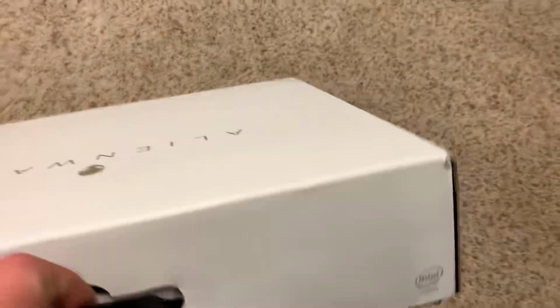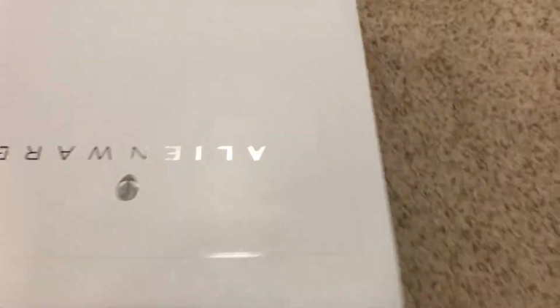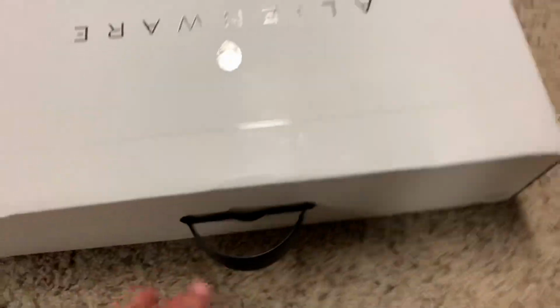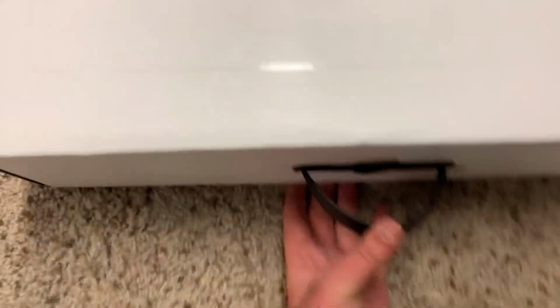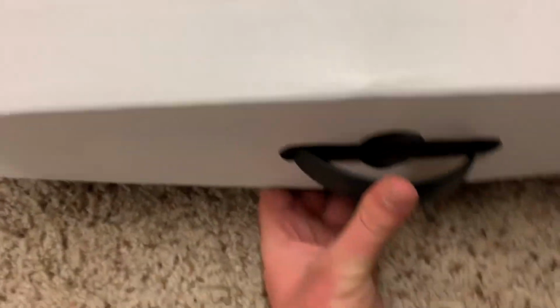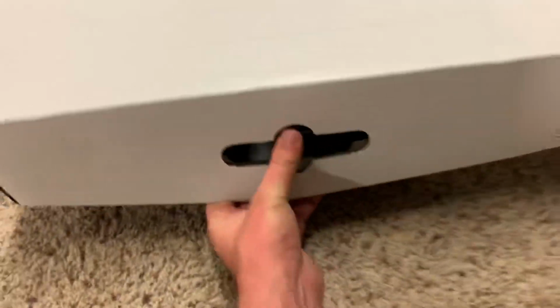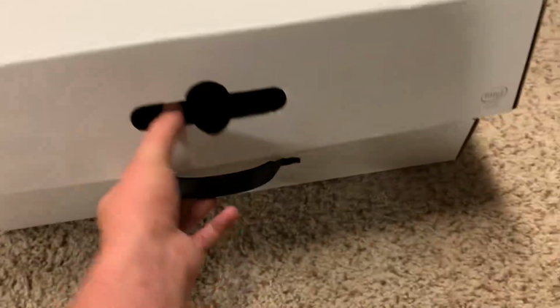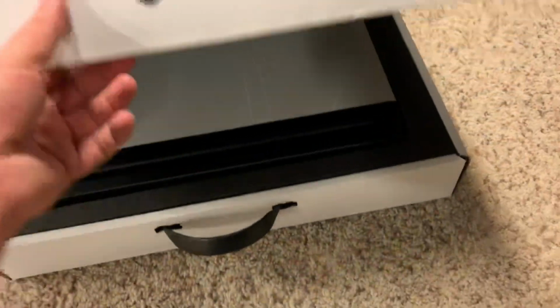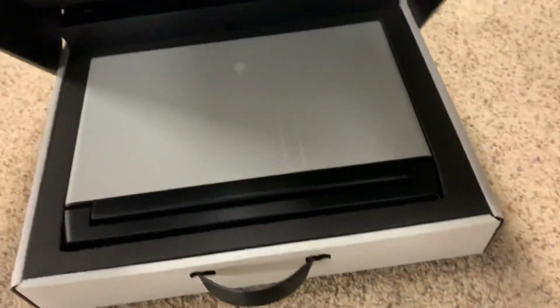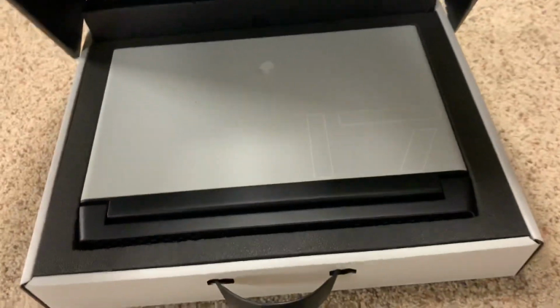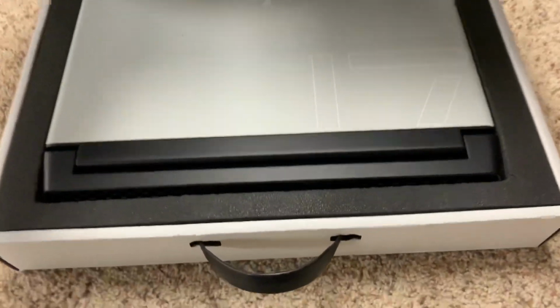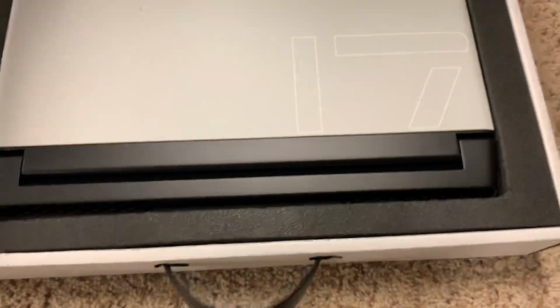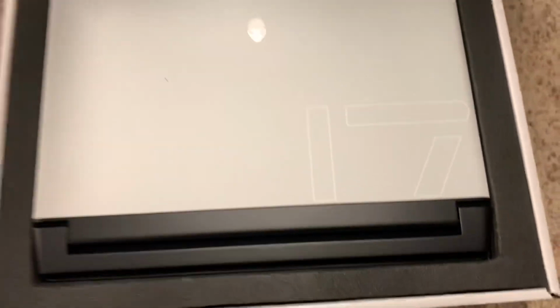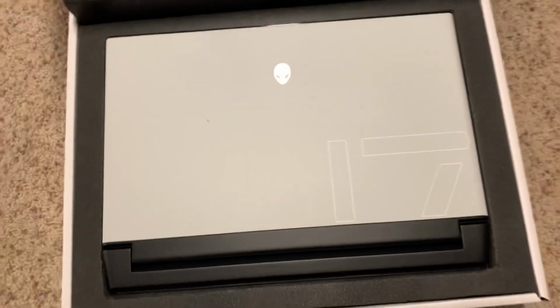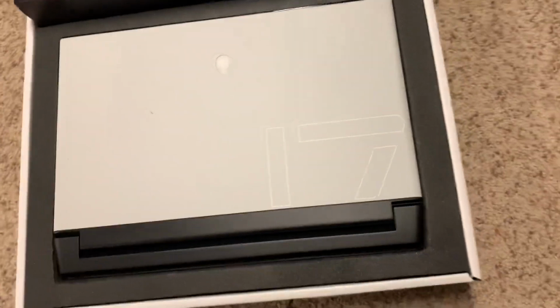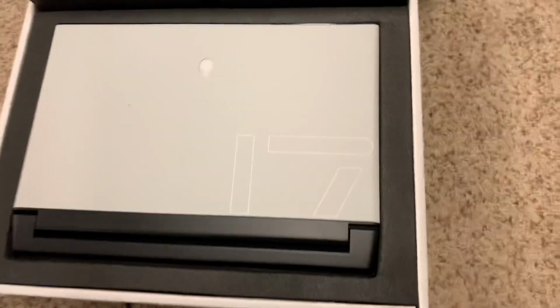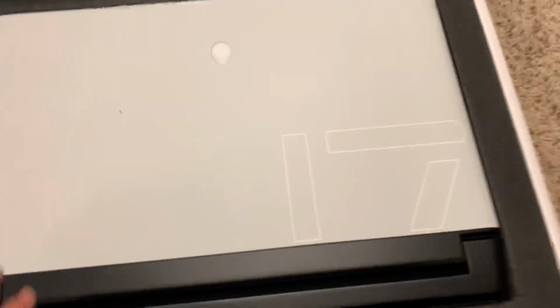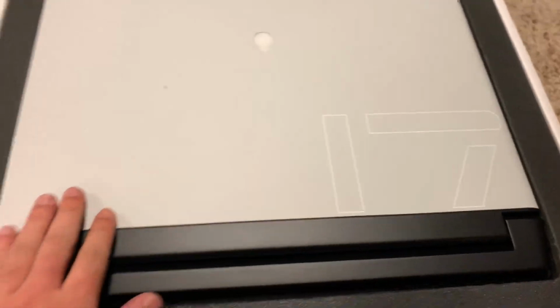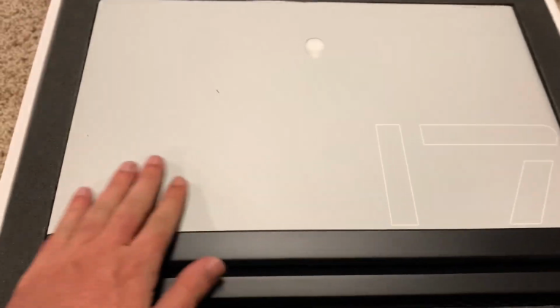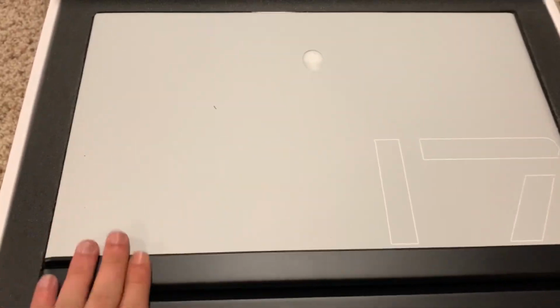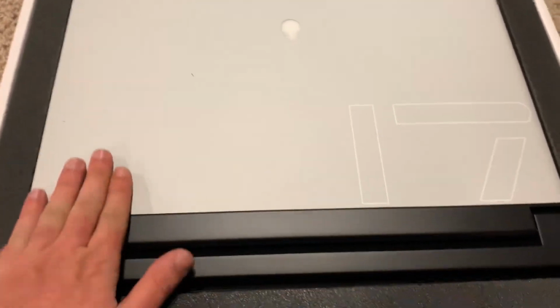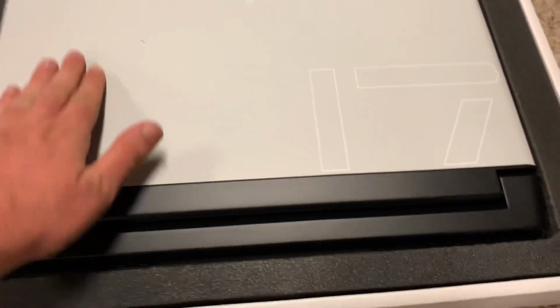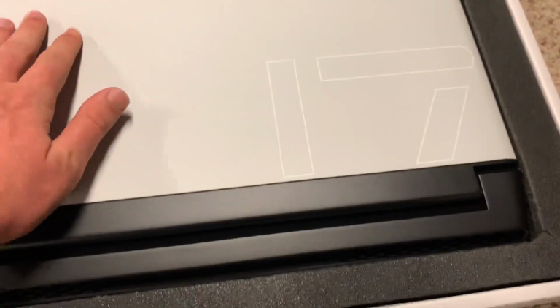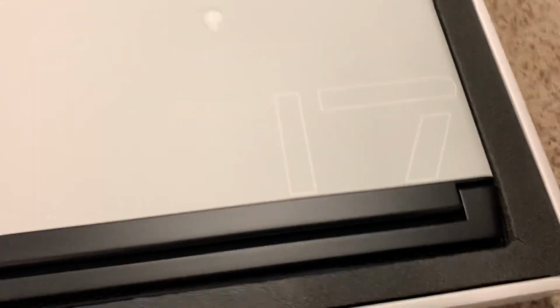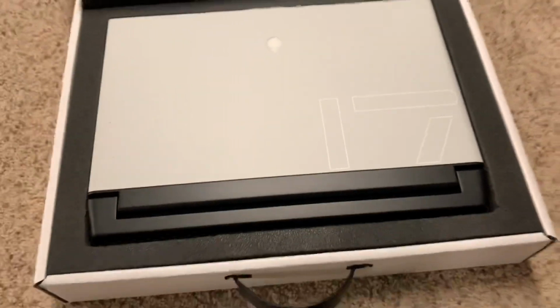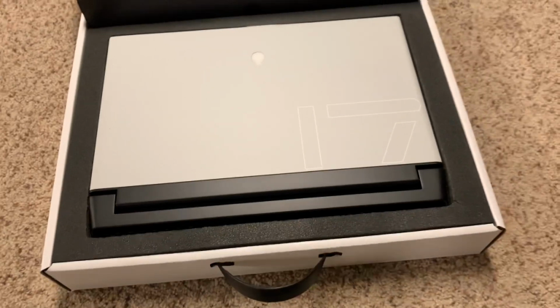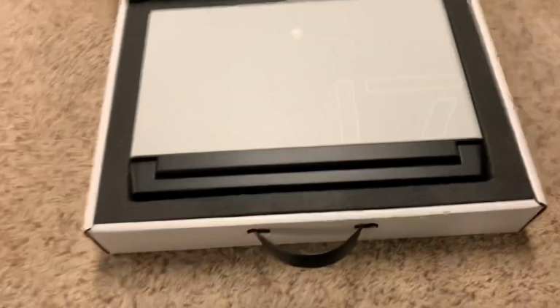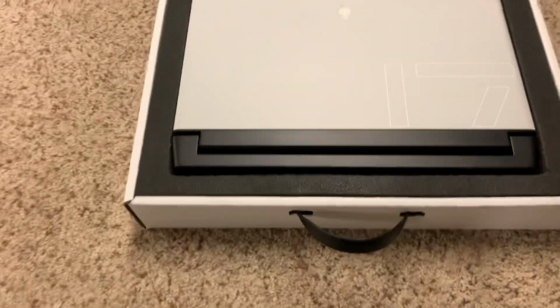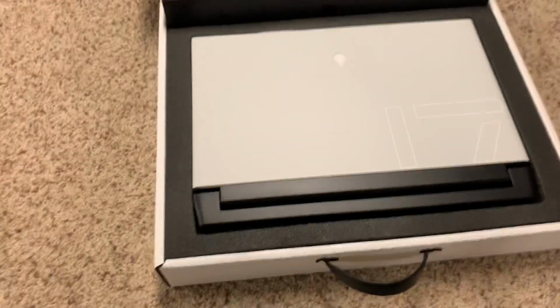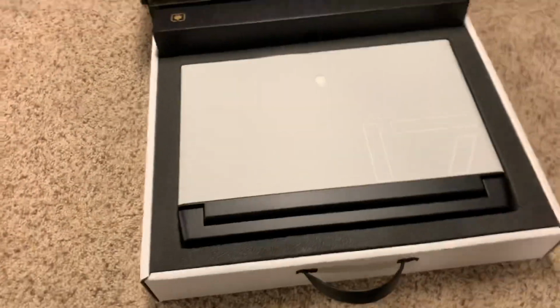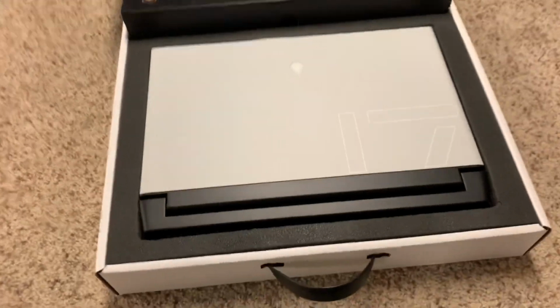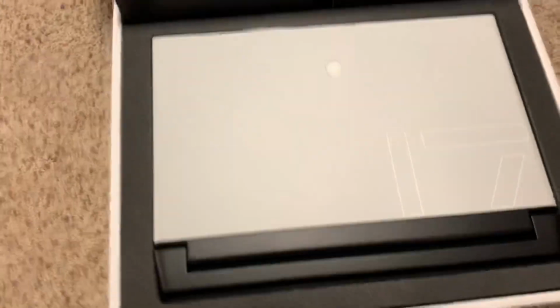Let's go ahead and open it up. I hope that captures that because that white actually does look really nice. I got the white one this time — I was like, yeah, might as well.